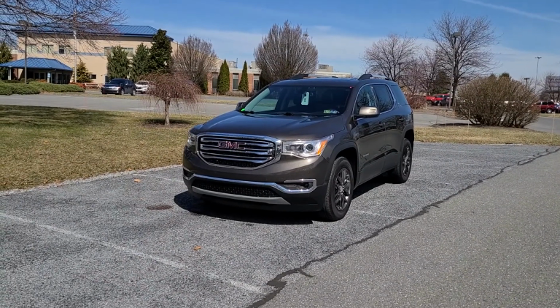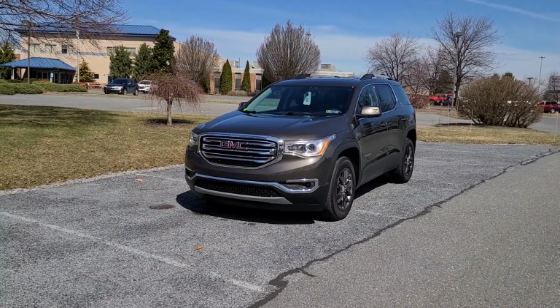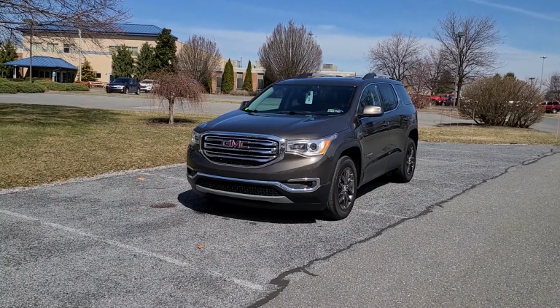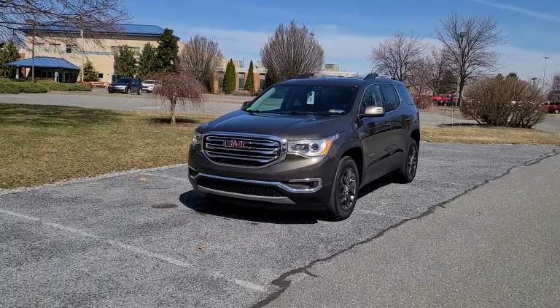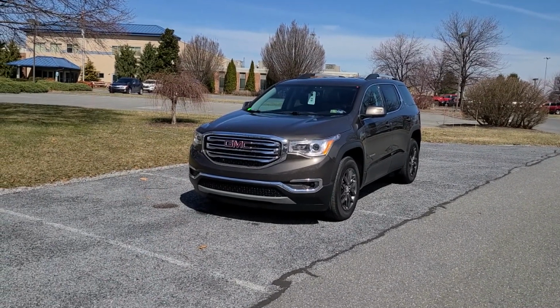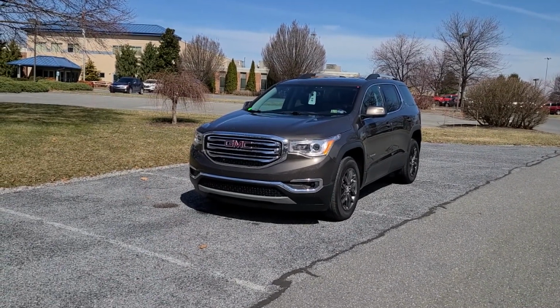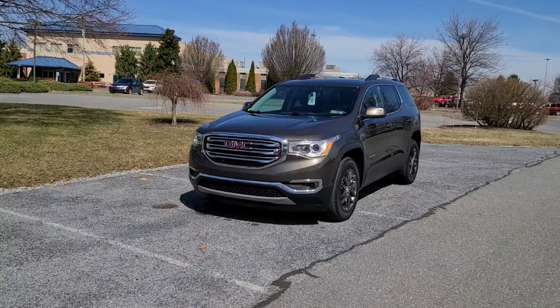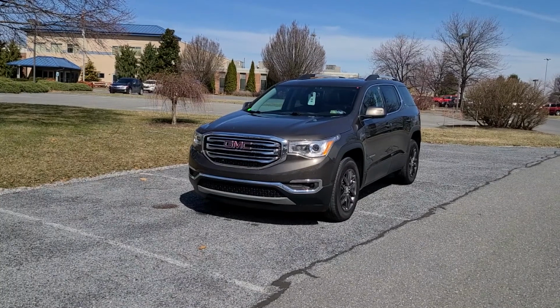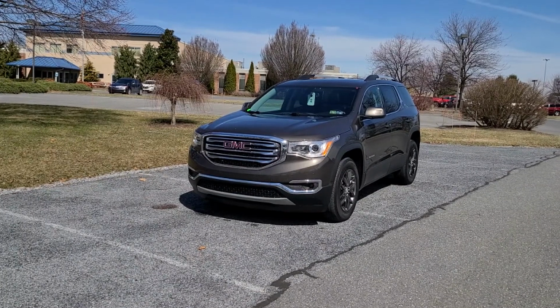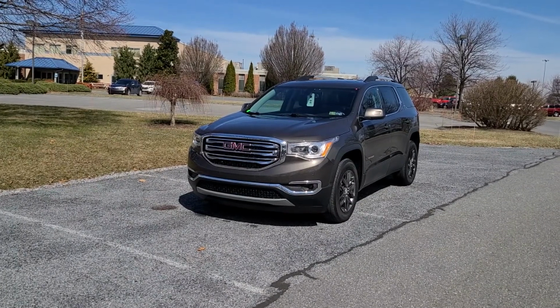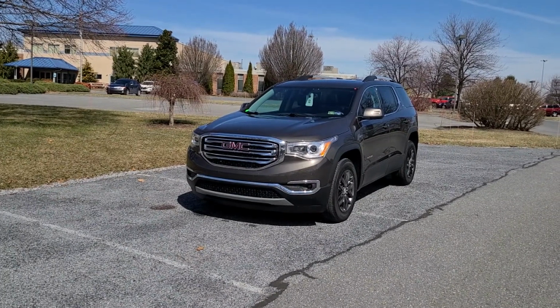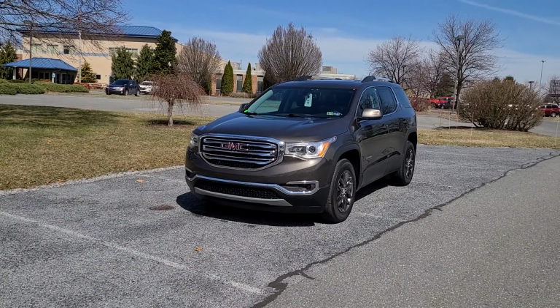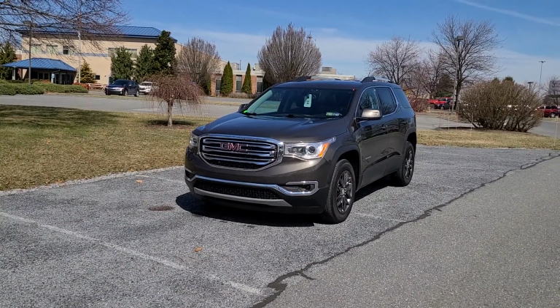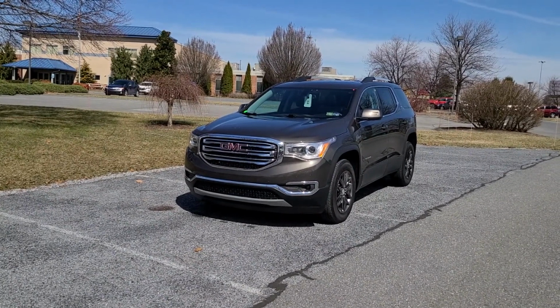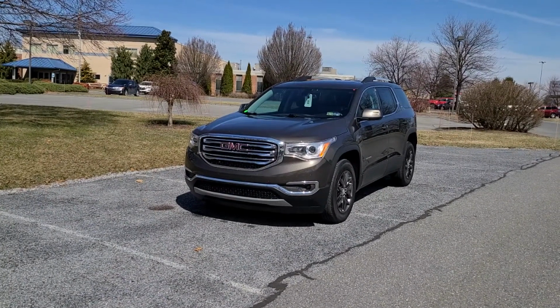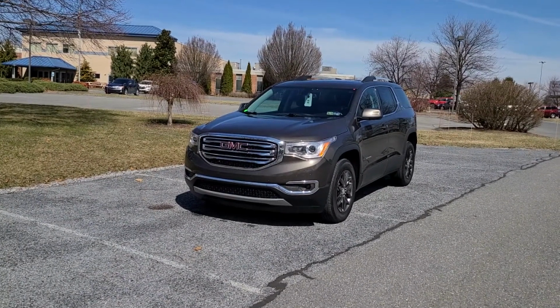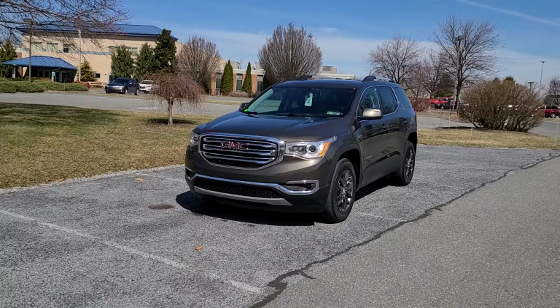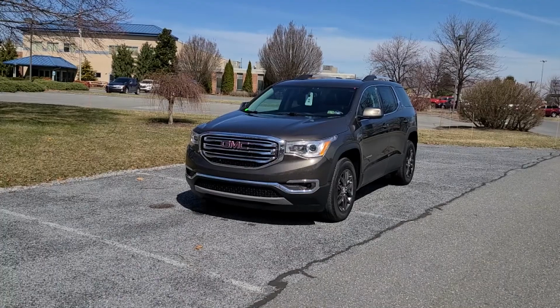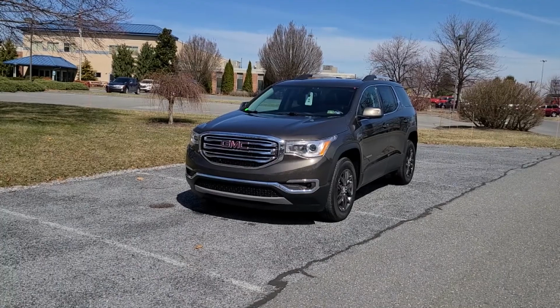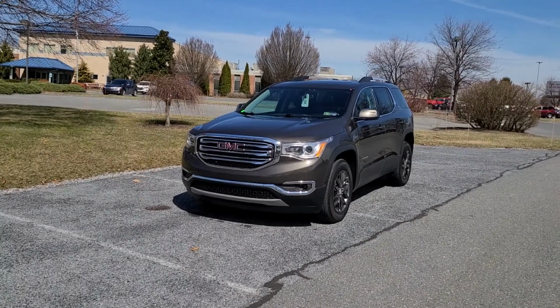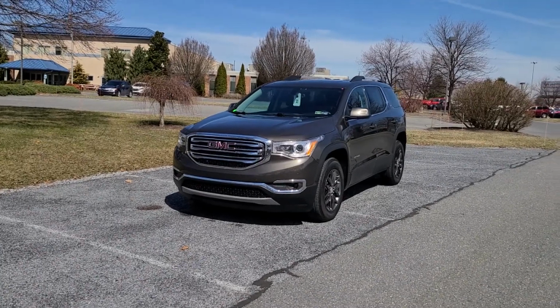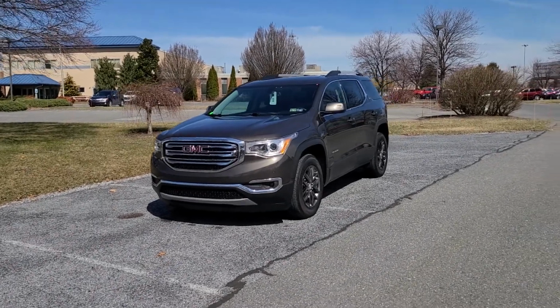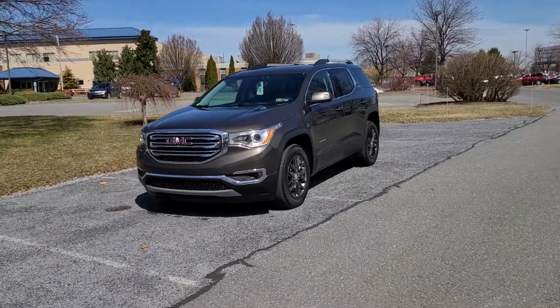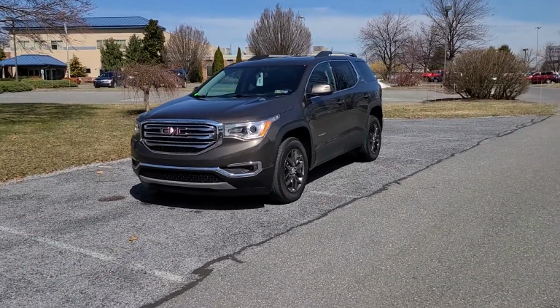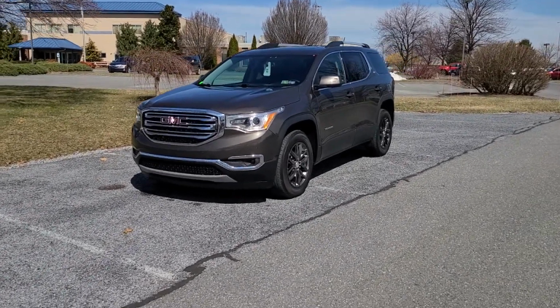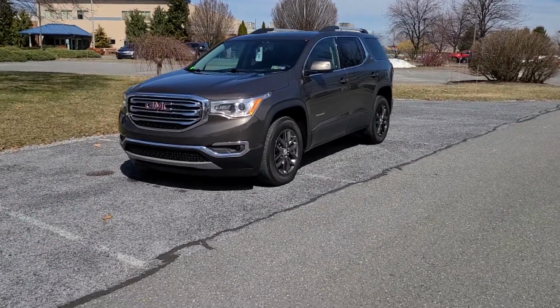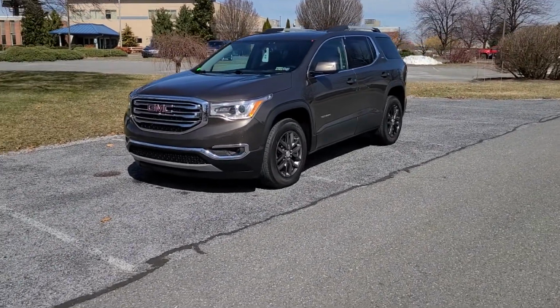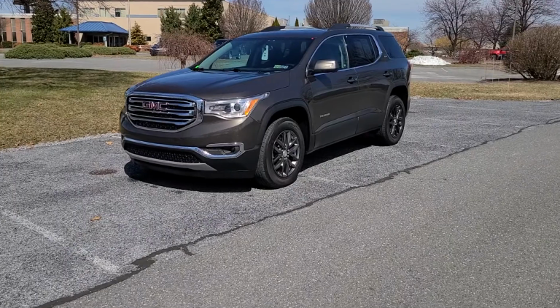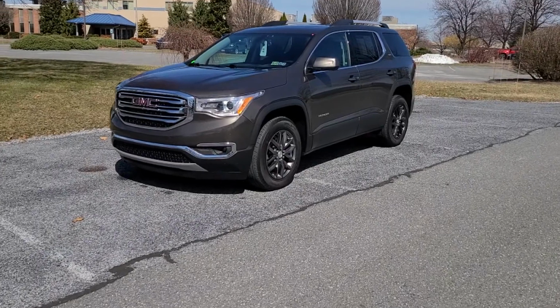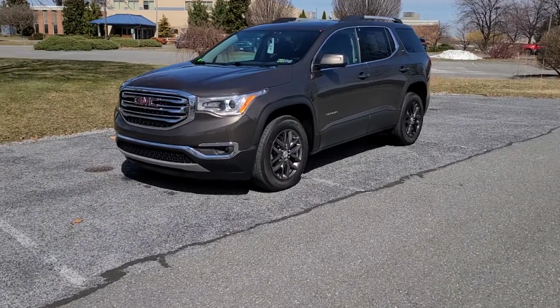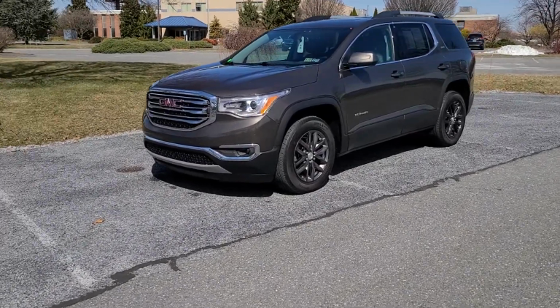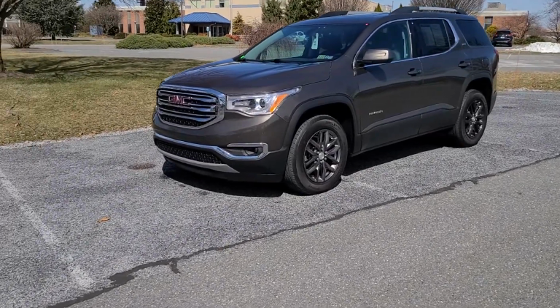The SLT means automatically that it's going to have things like remote start, leather, and some of the nicer chrome trimmings and amenities — things like that, a nicer set of wheels on it. Some of the optional equipment includes things like the navigation and the sunroof.